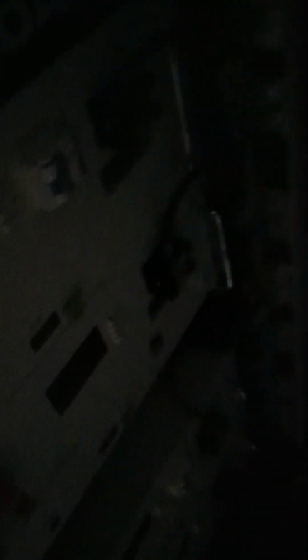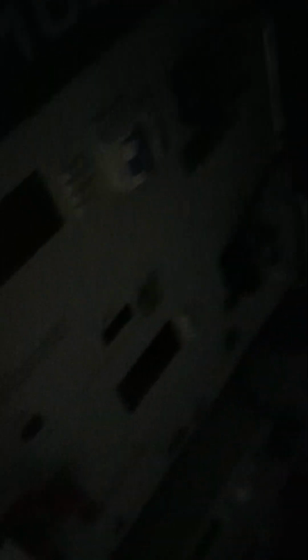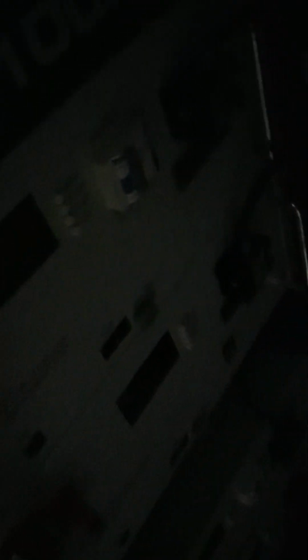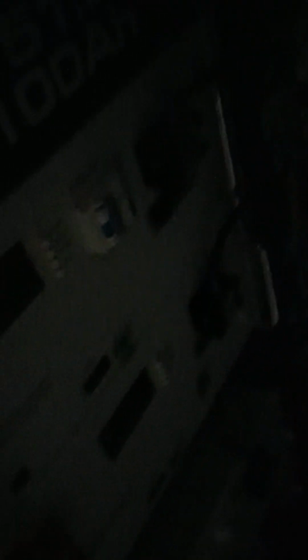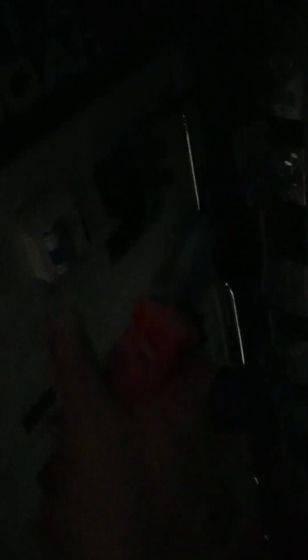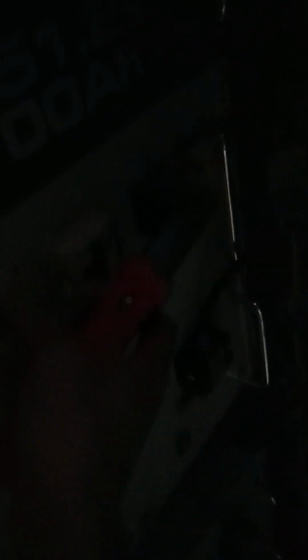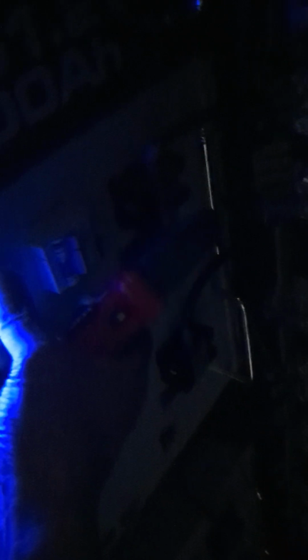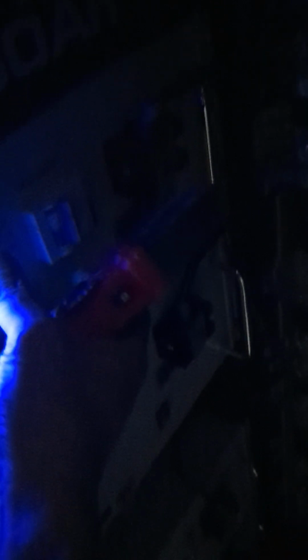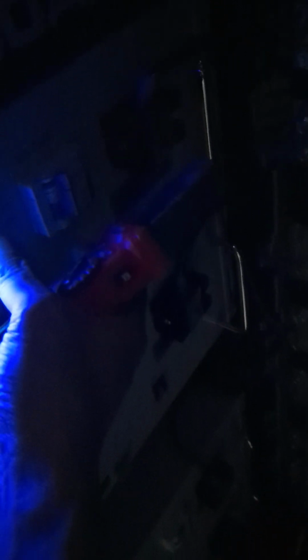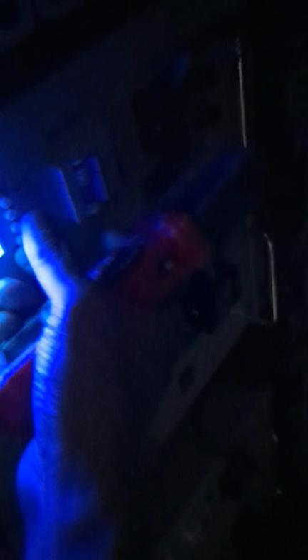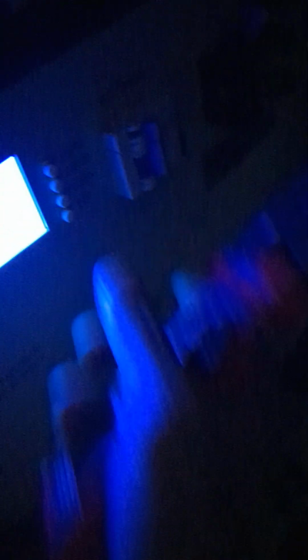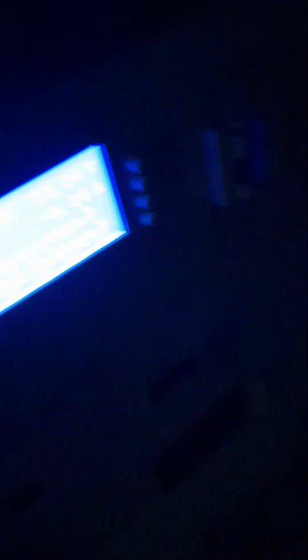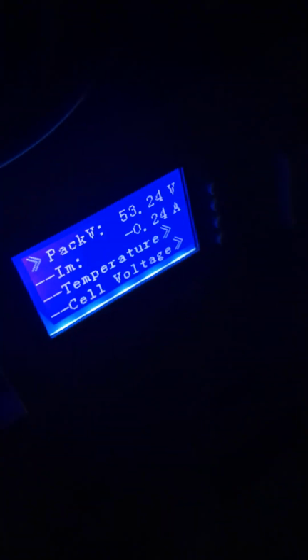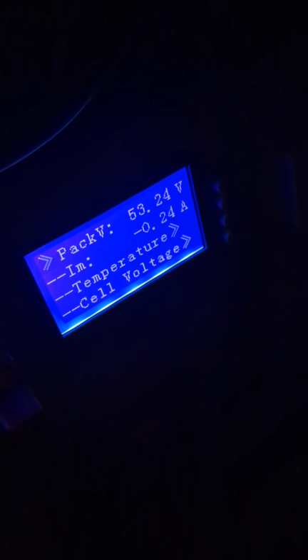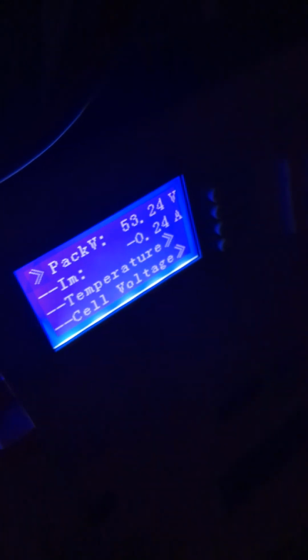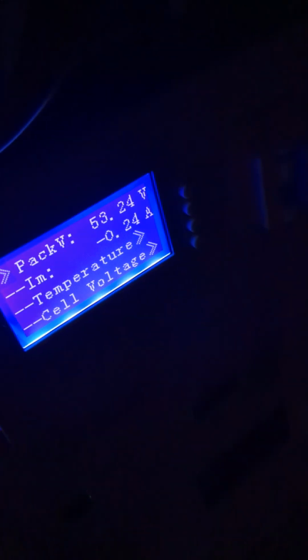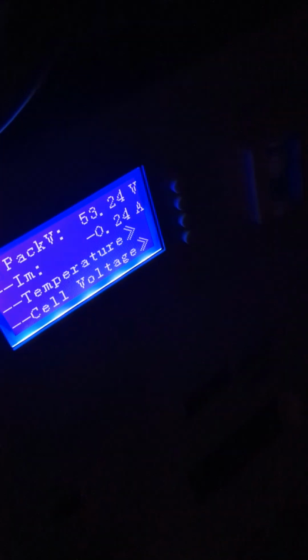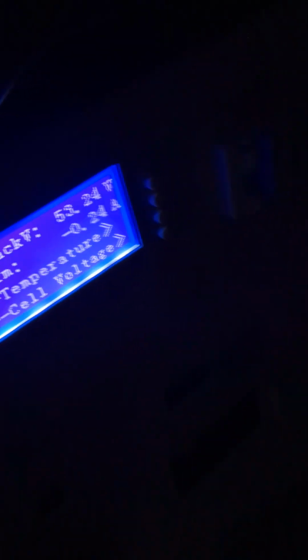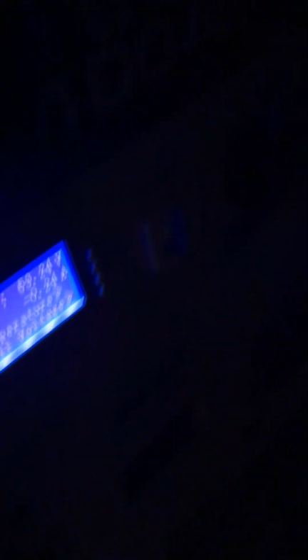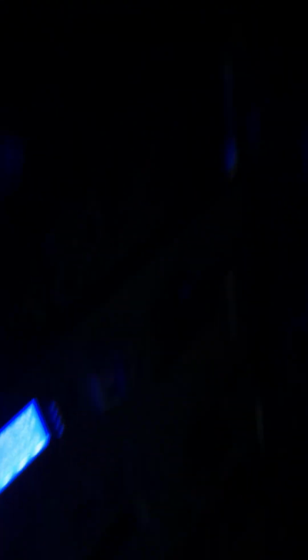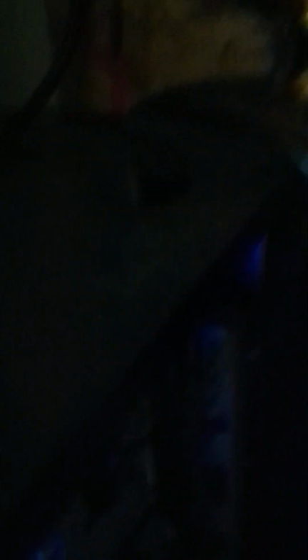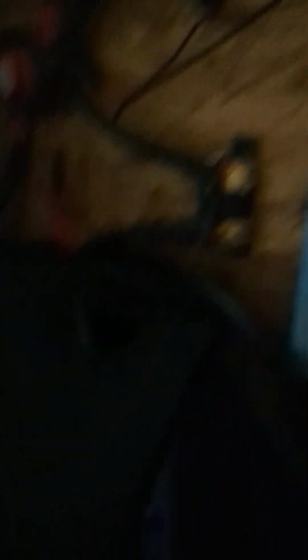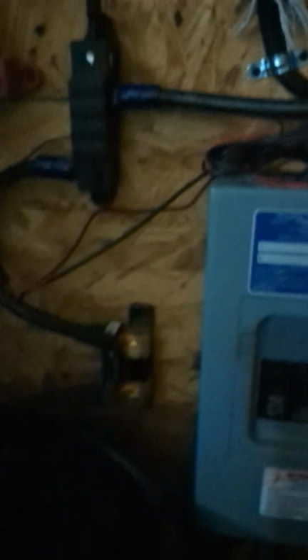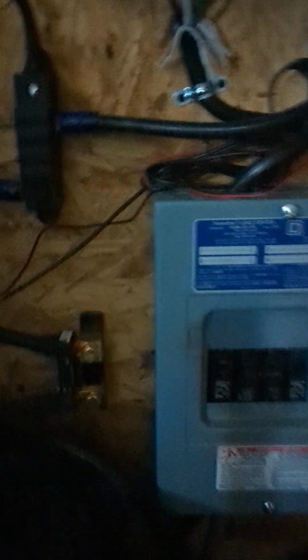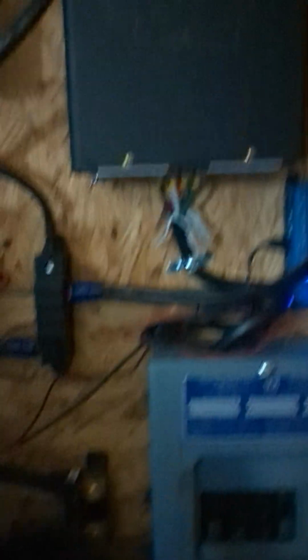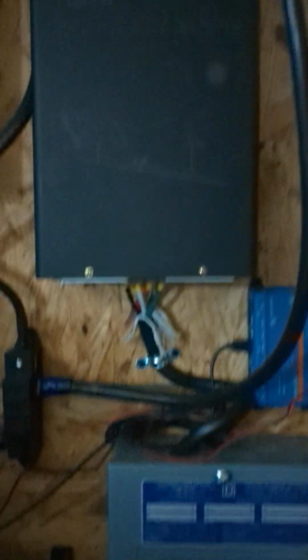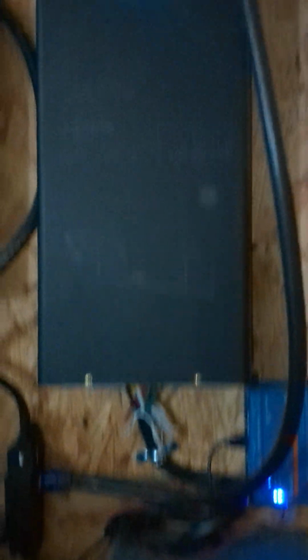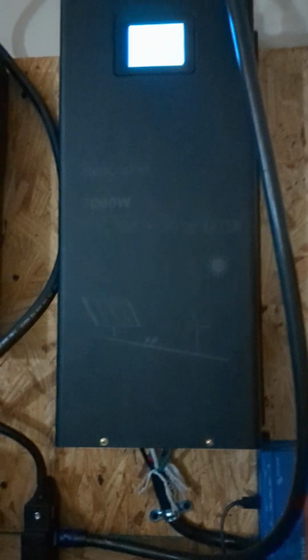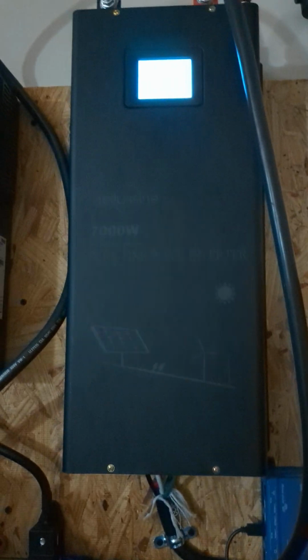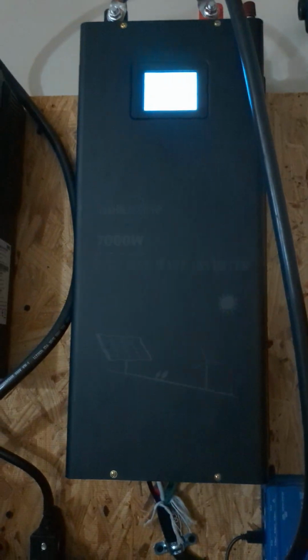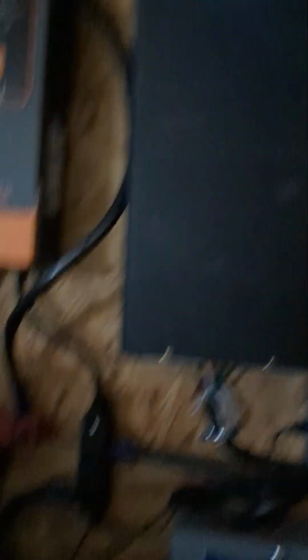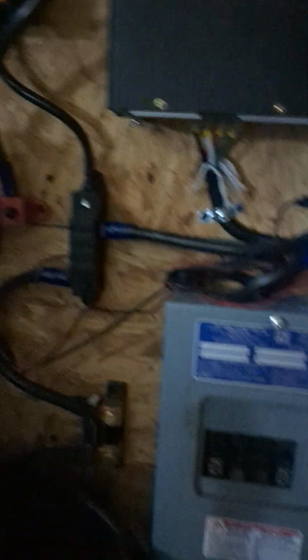Battery voltage is currently at 53.24V, so I think that gives us about 80 watts of idle consumption.